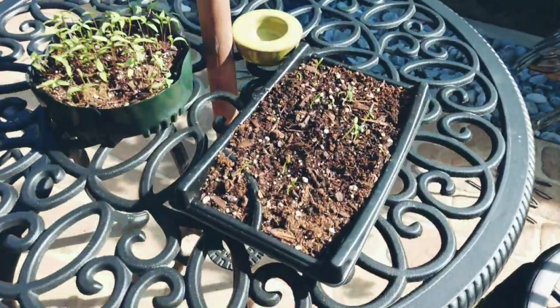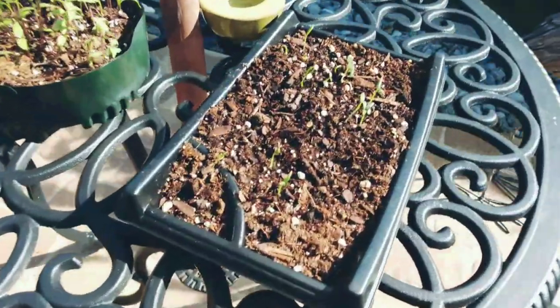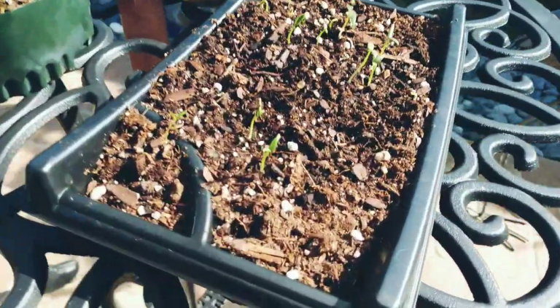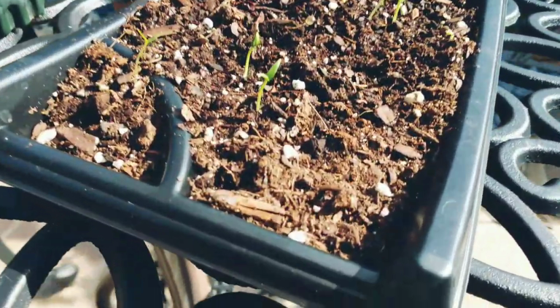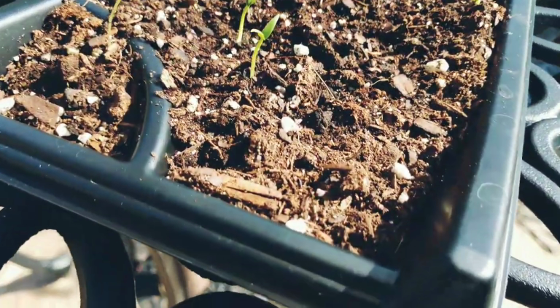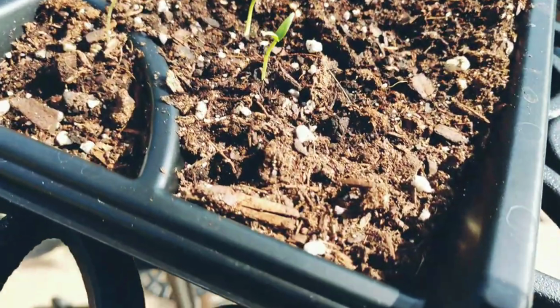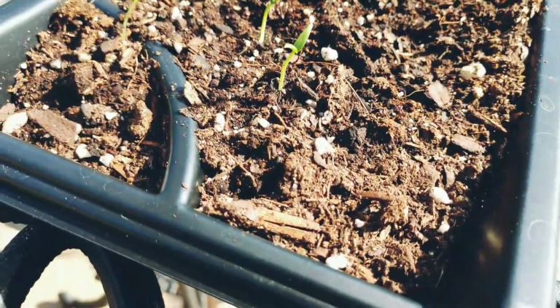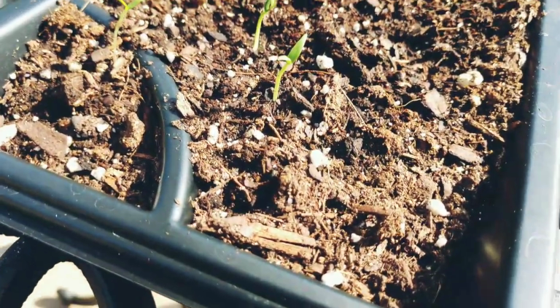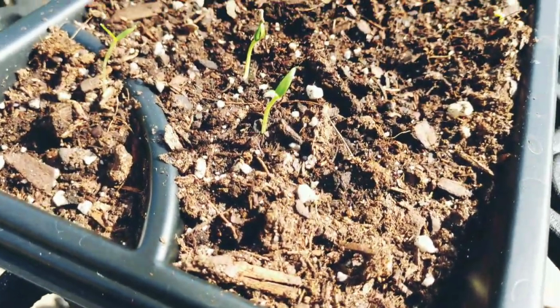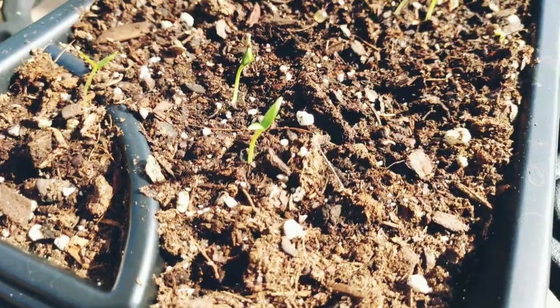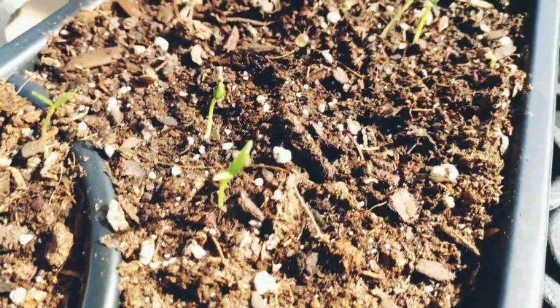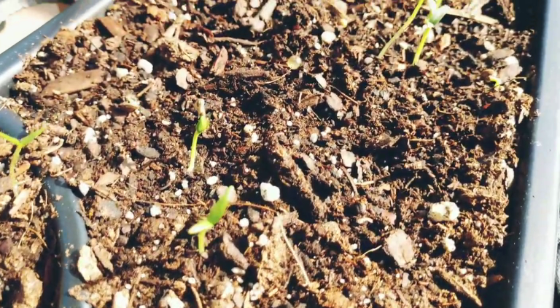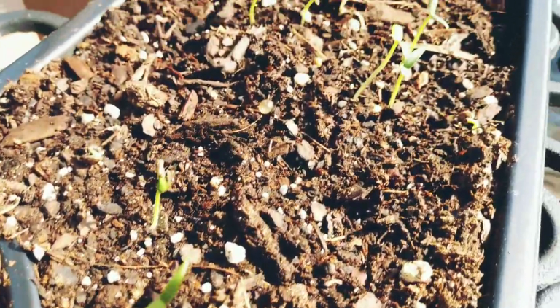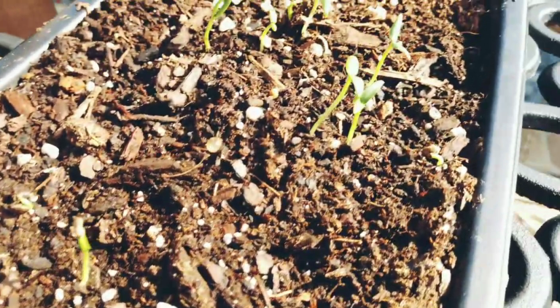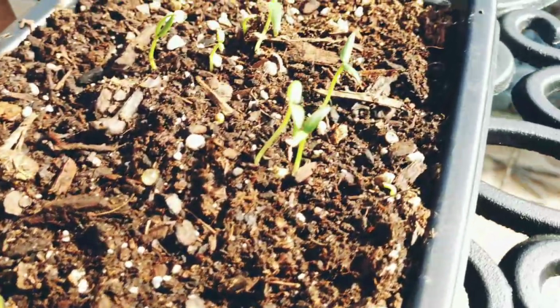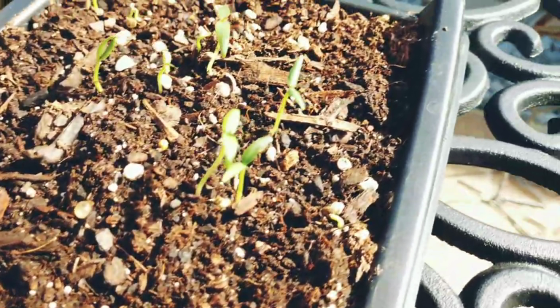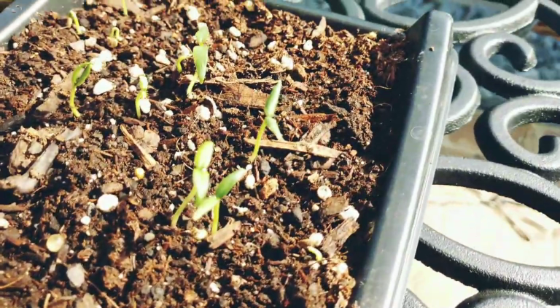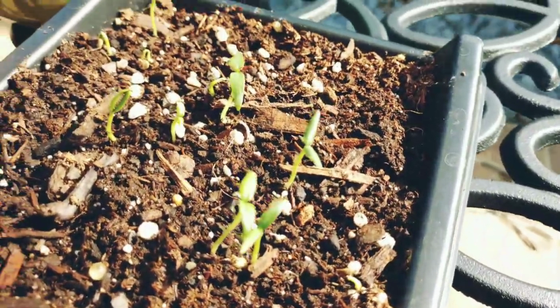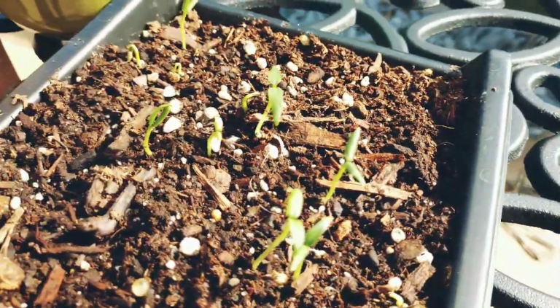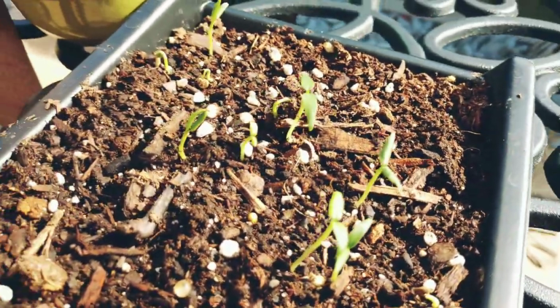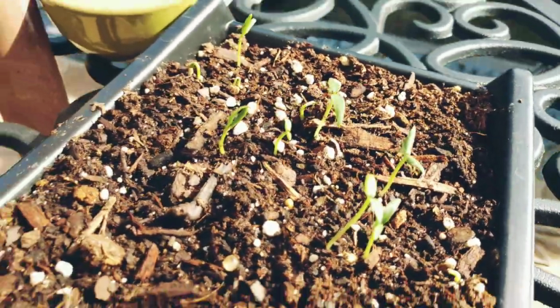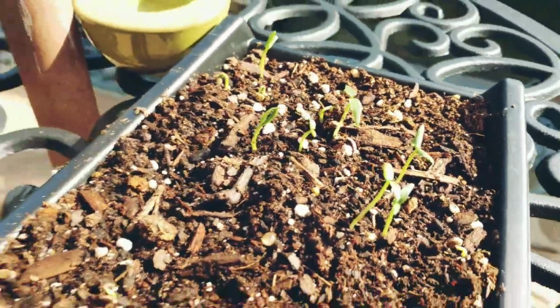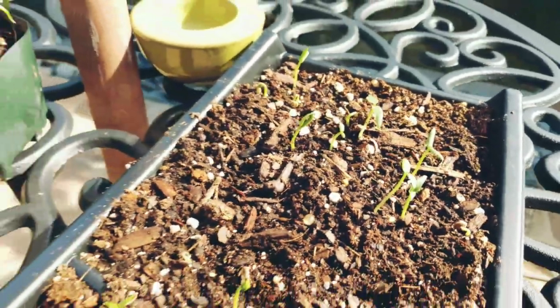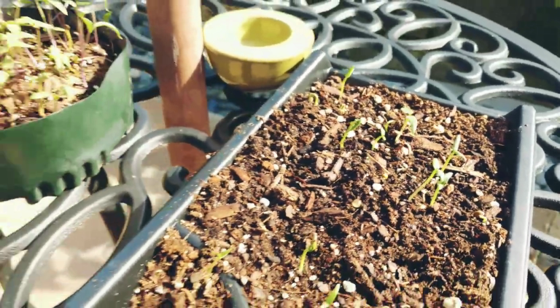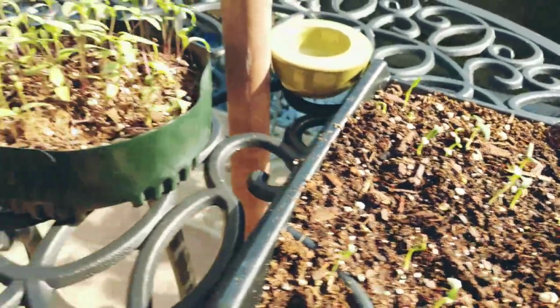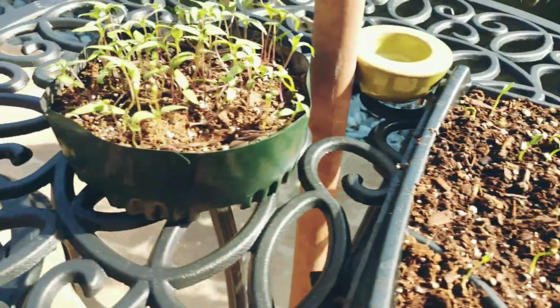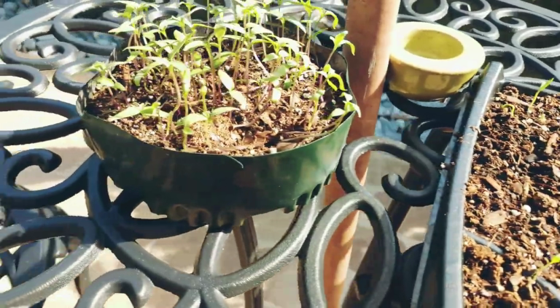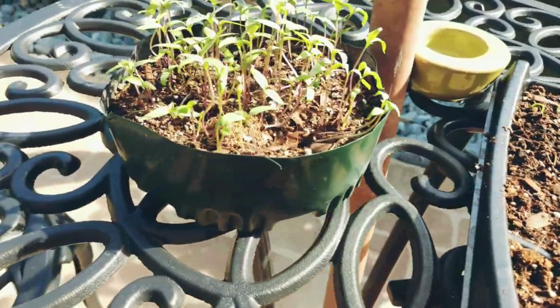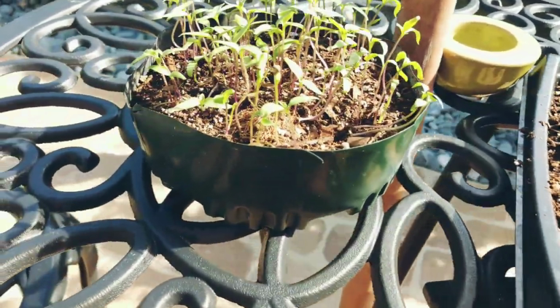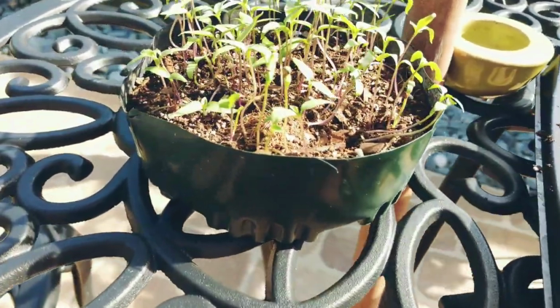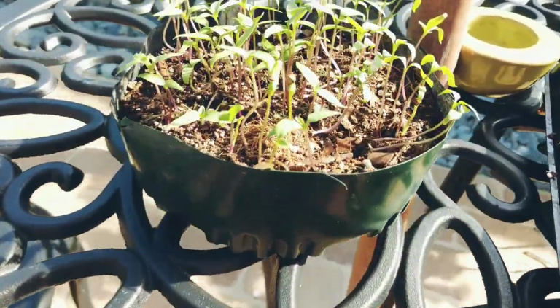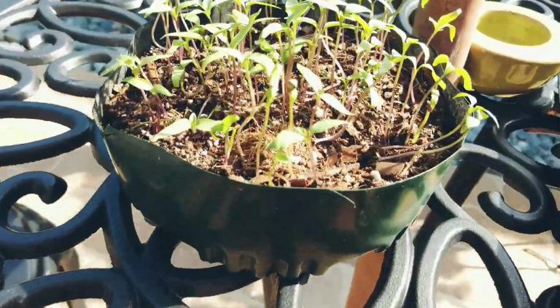You'll have some little pepper plants, see? And then in about a week you'll have a little bit bigger pepper plants.